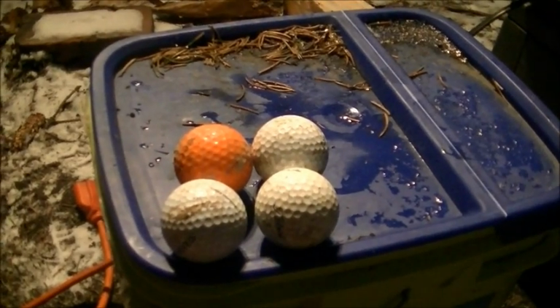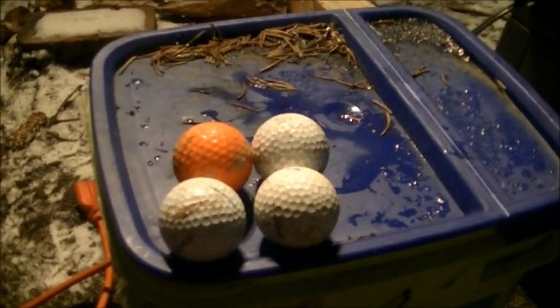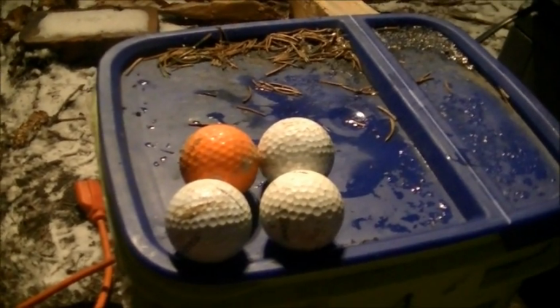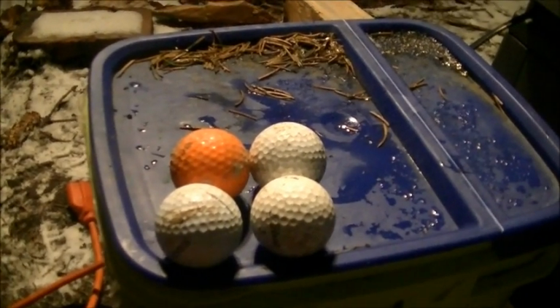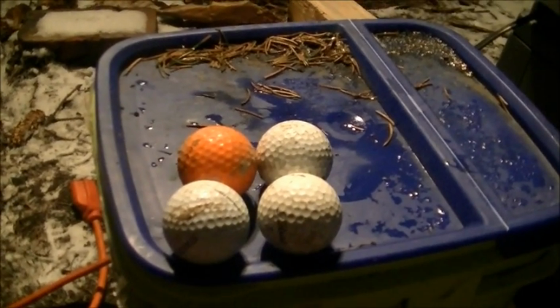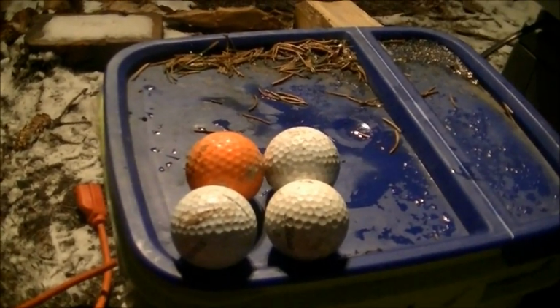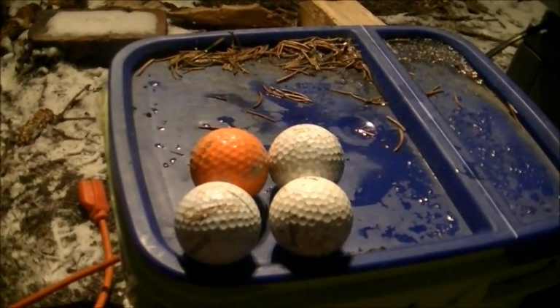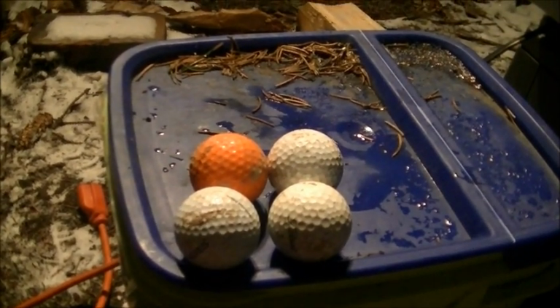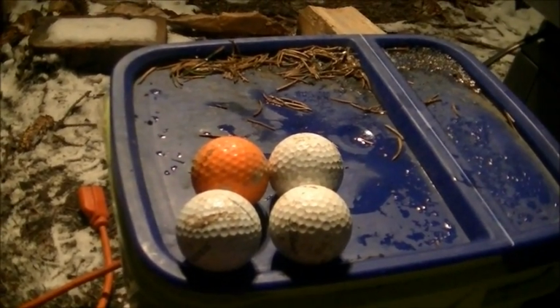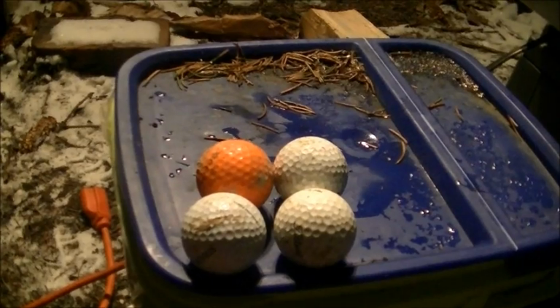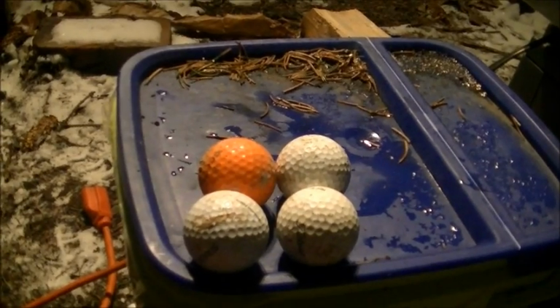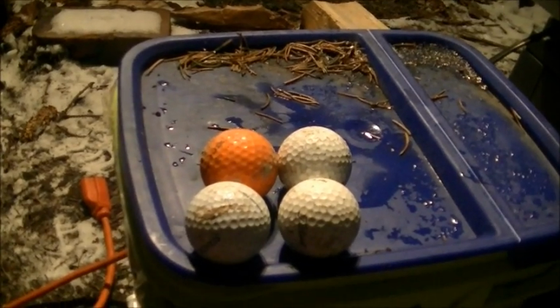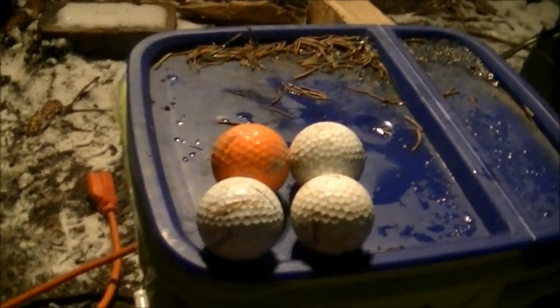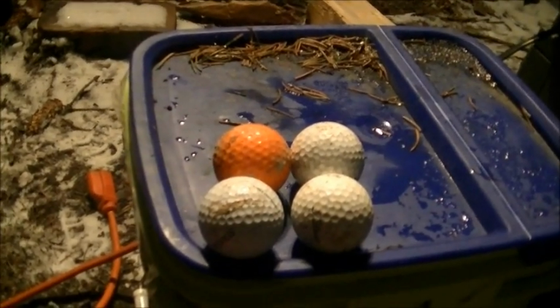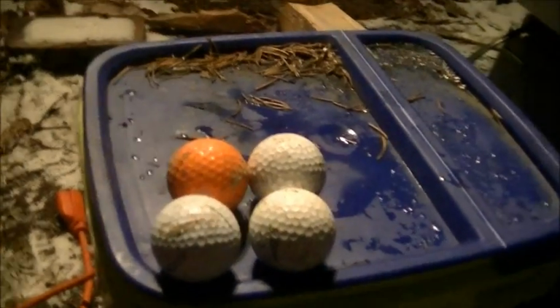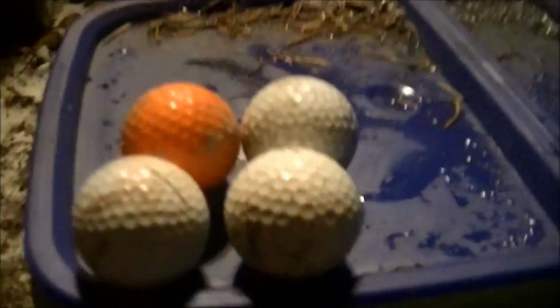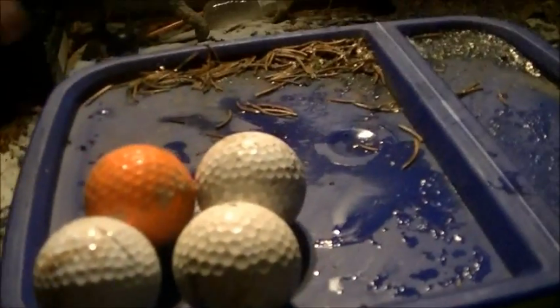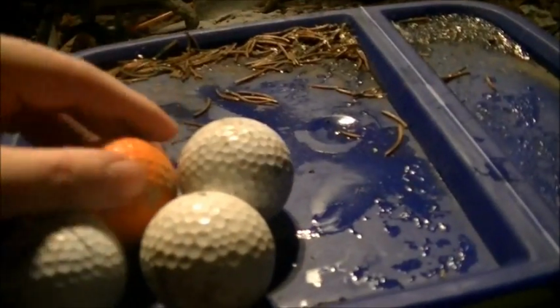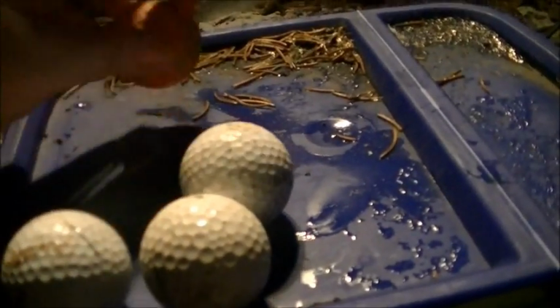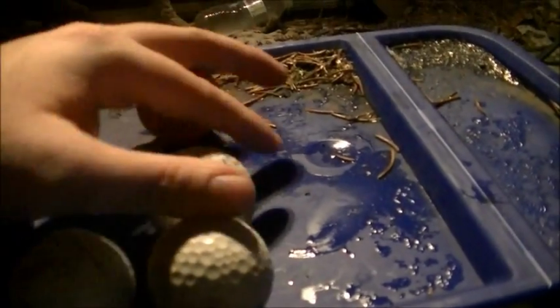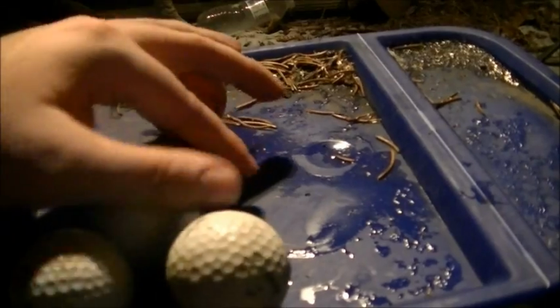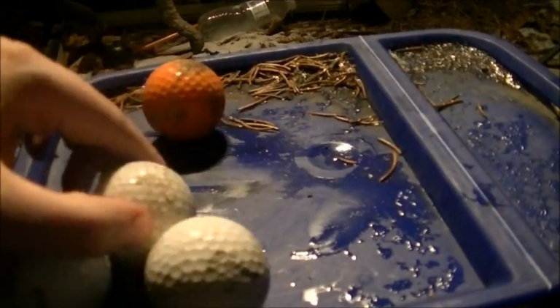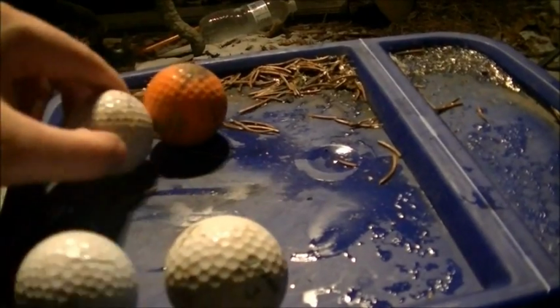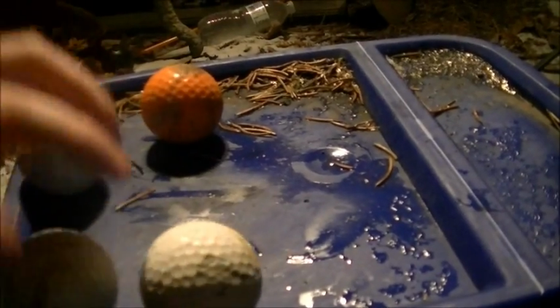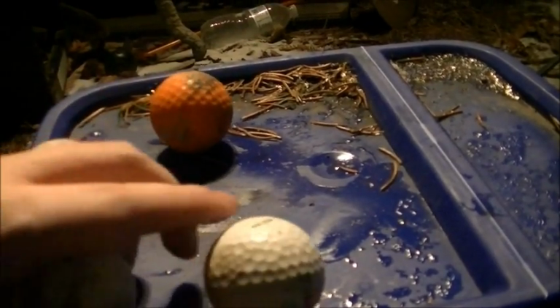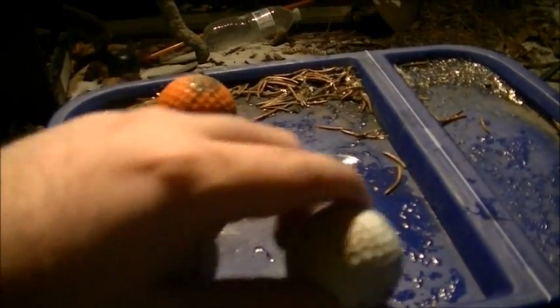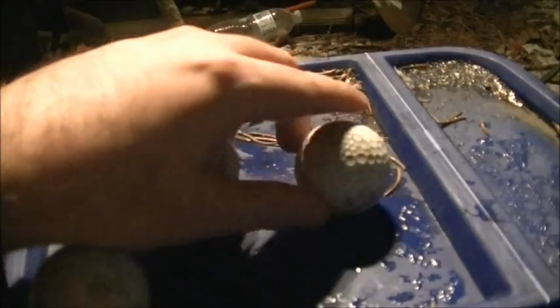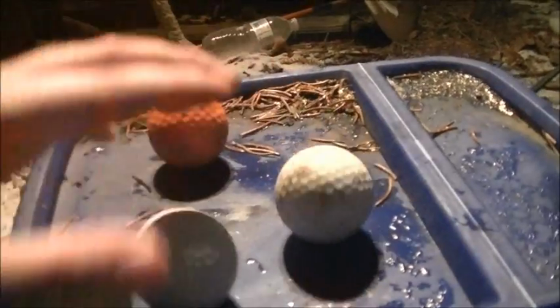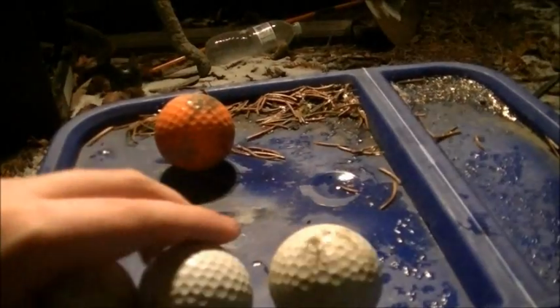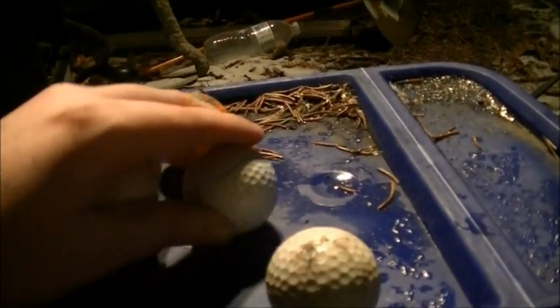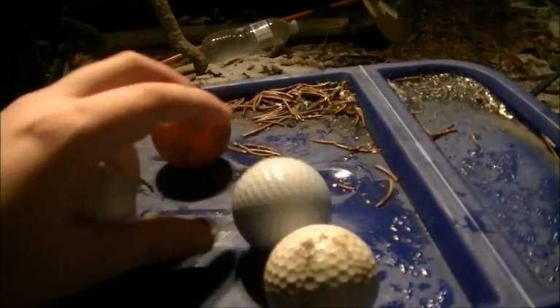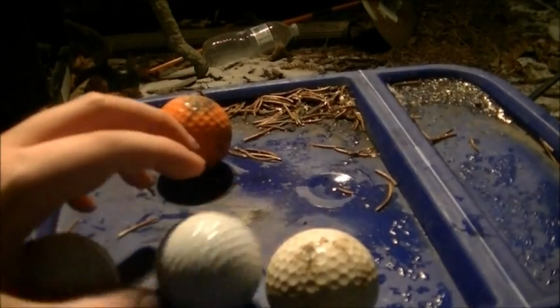Hello, and welcome to Microwave Me, the show where I microwave shit so you don't have to. Today I'm going to be microwaving my balls — my golf balls, that is.